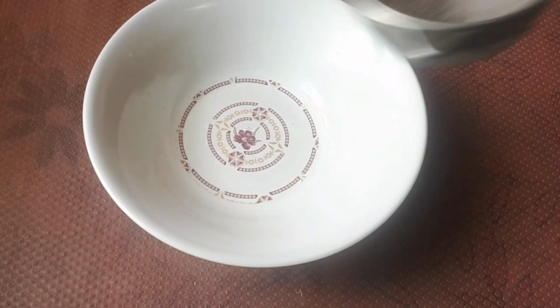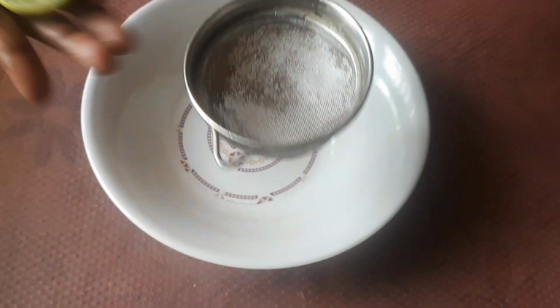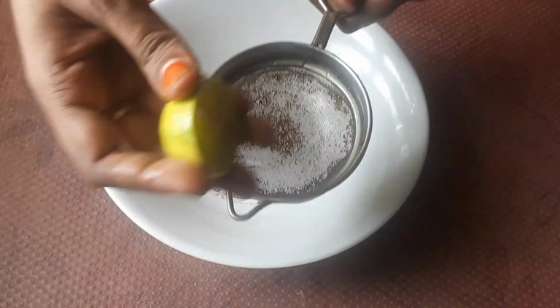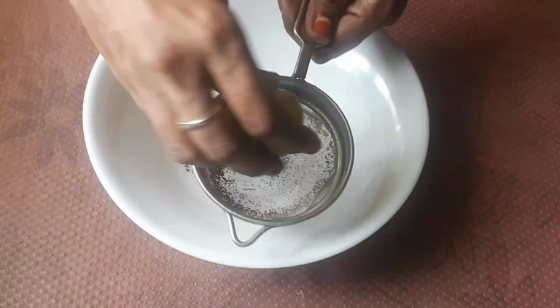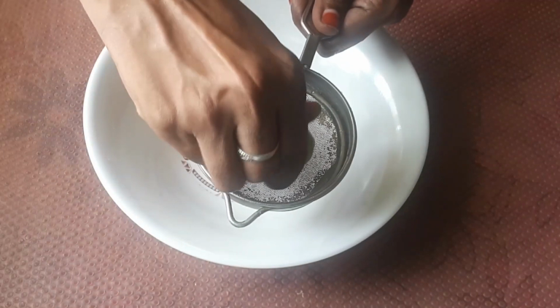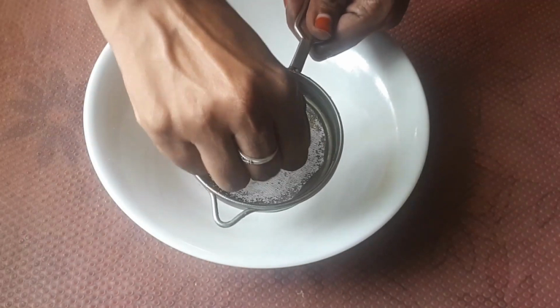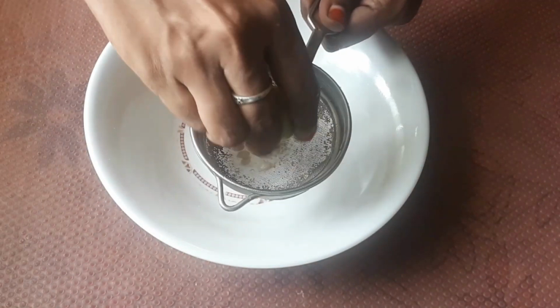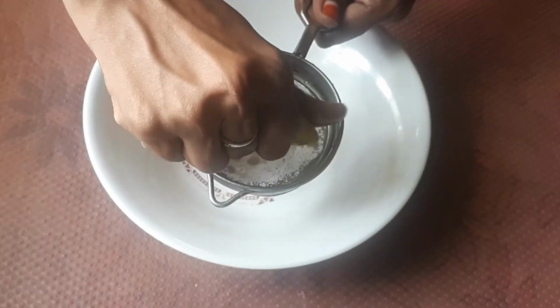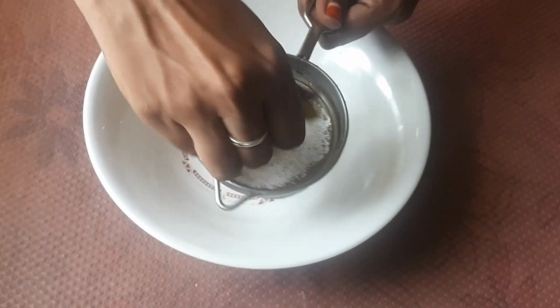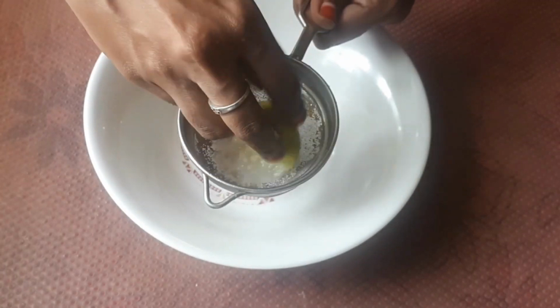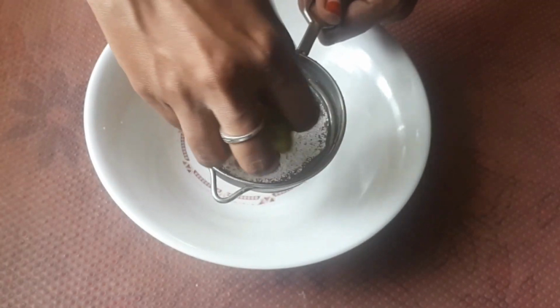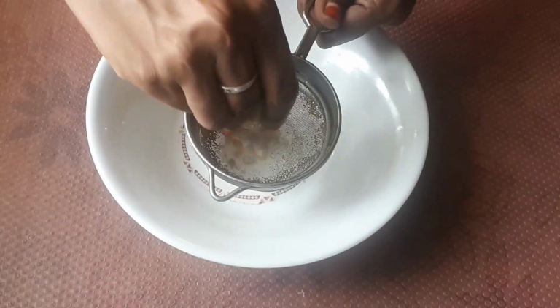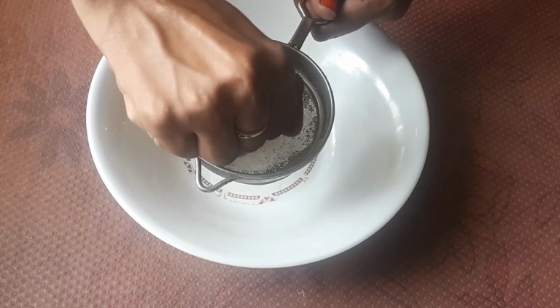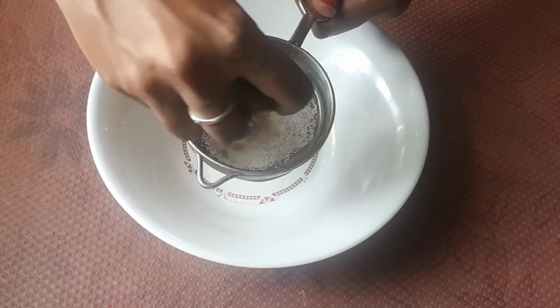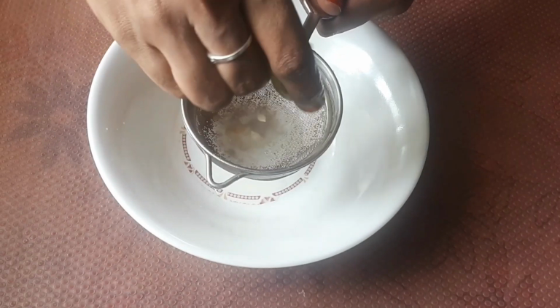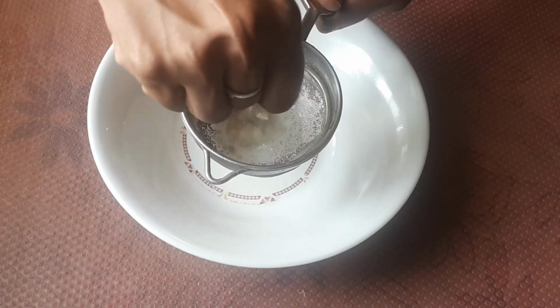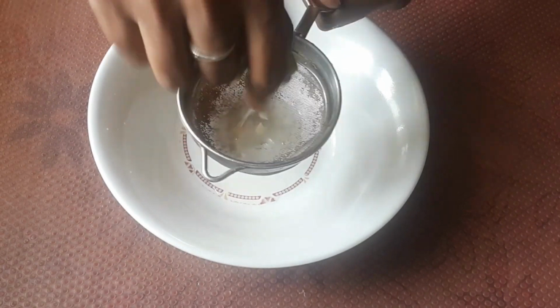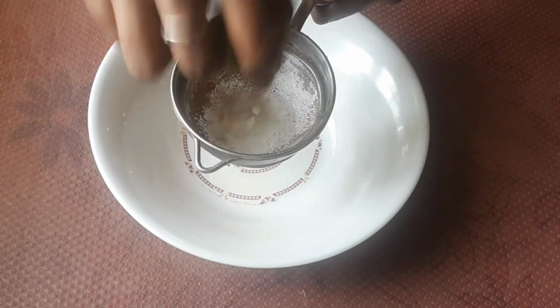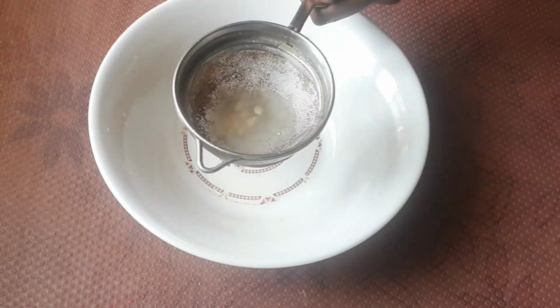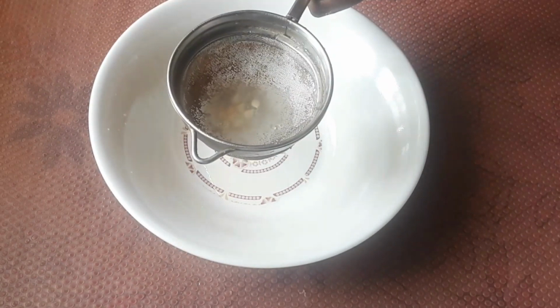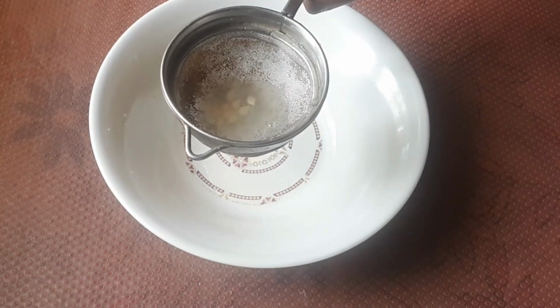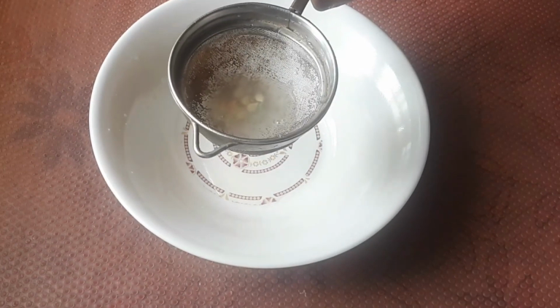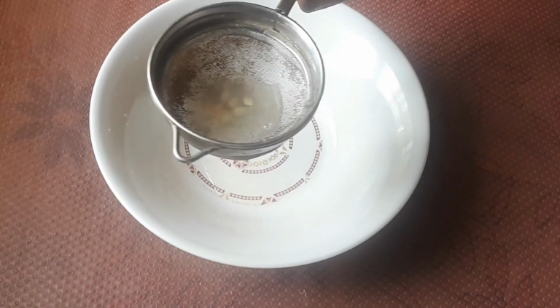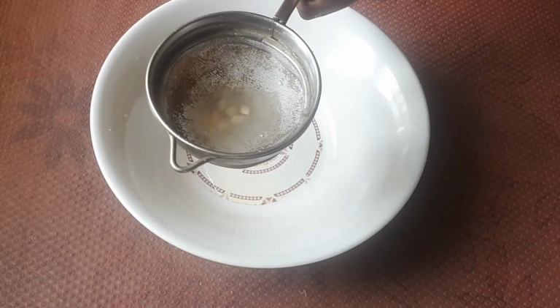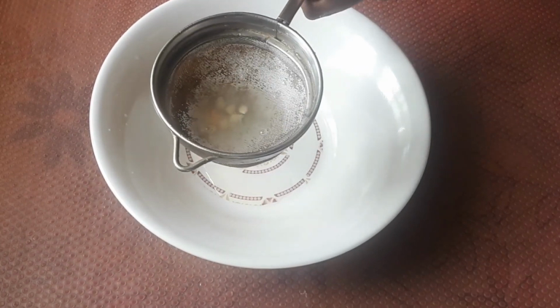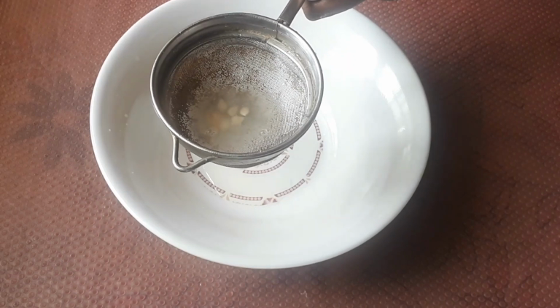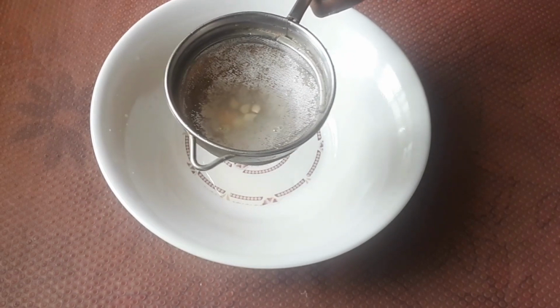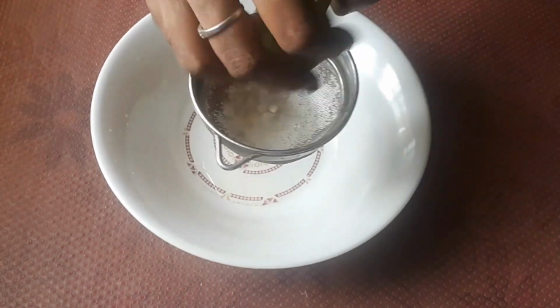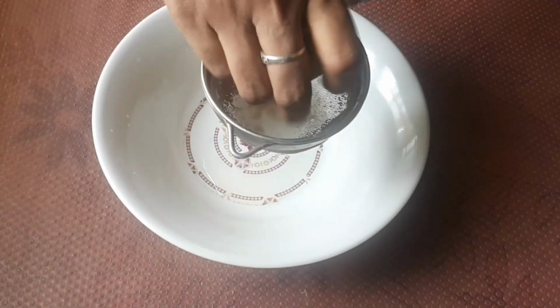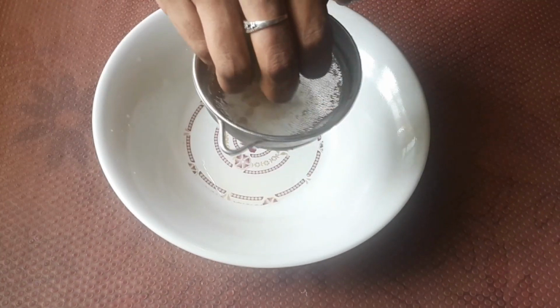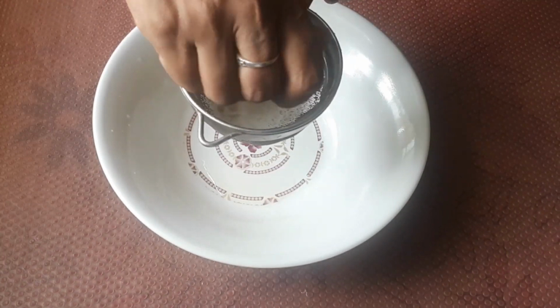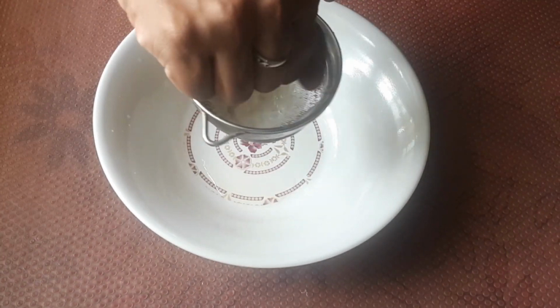Now we will add a bowl. In the bowl, we will add lemon juice. If you want to use subja seeds, we will add them — they provide heat to the body. We will mix the subja seeds in the water.